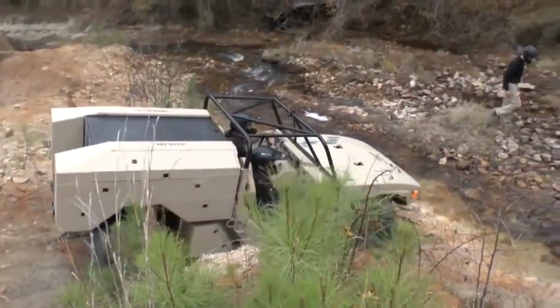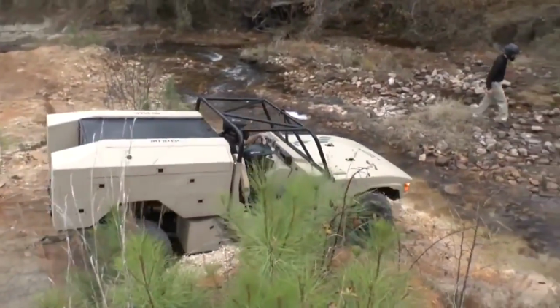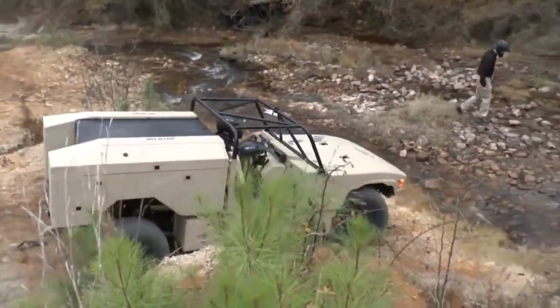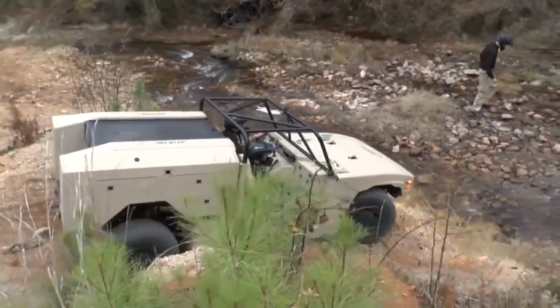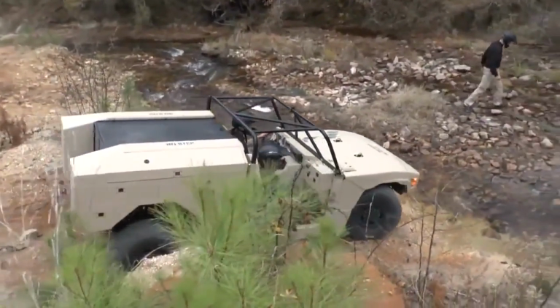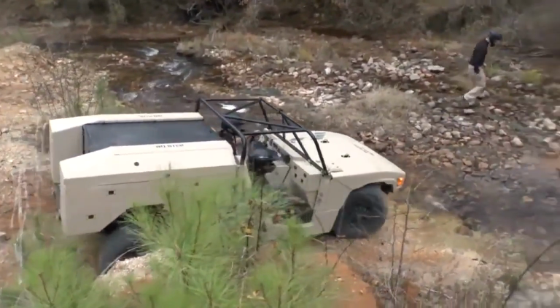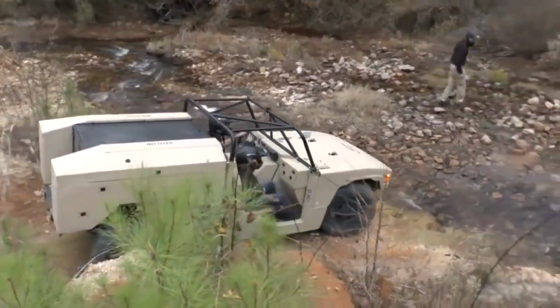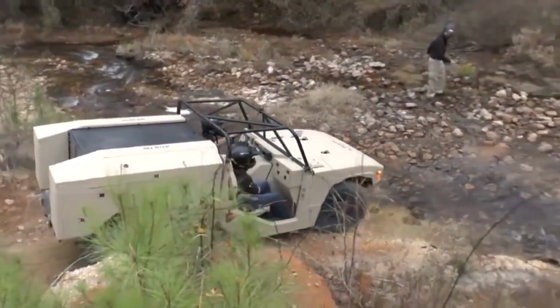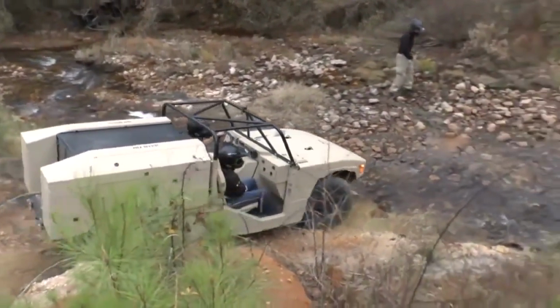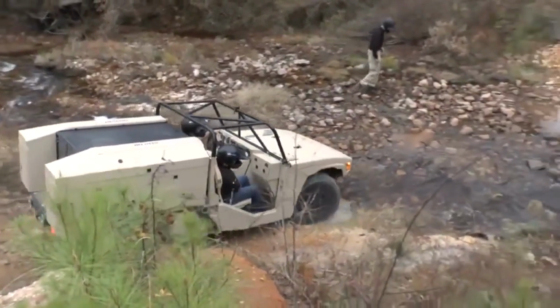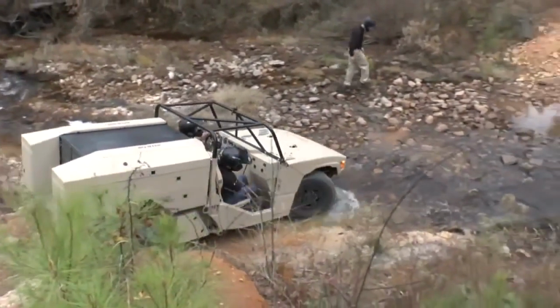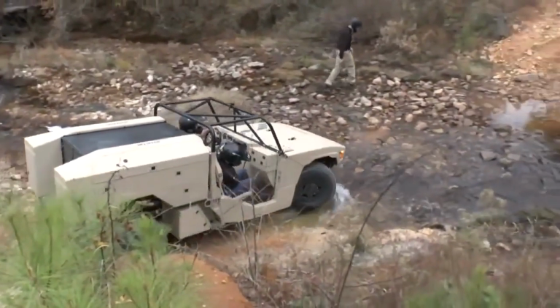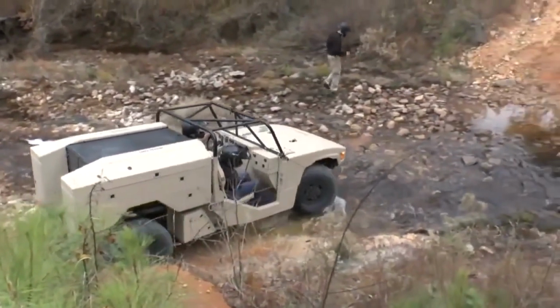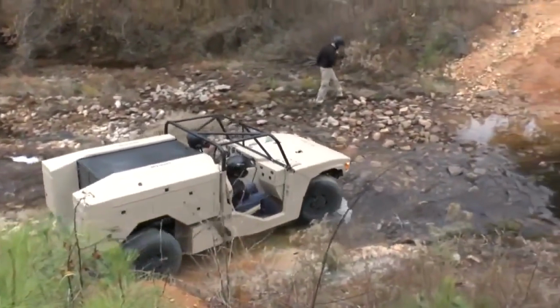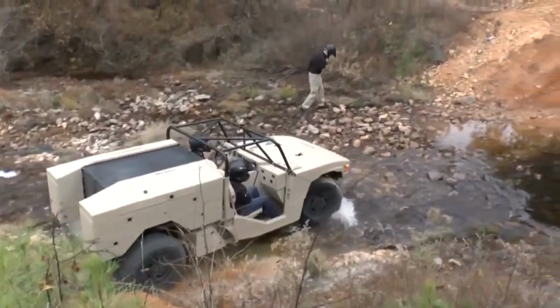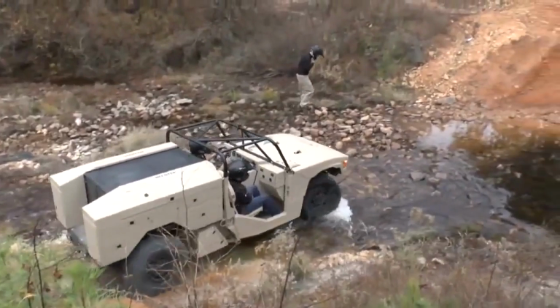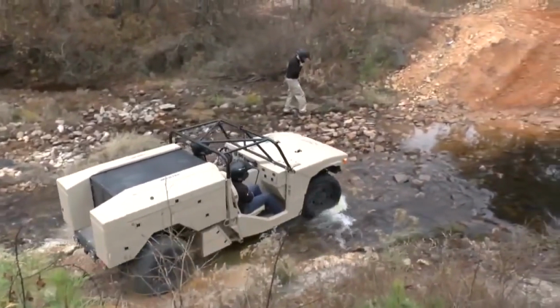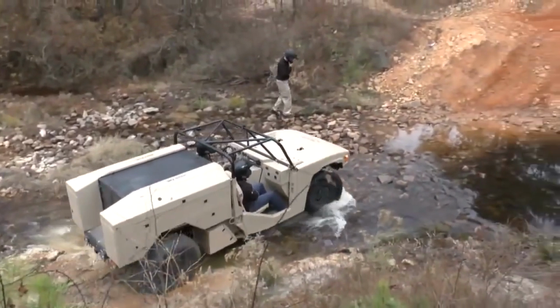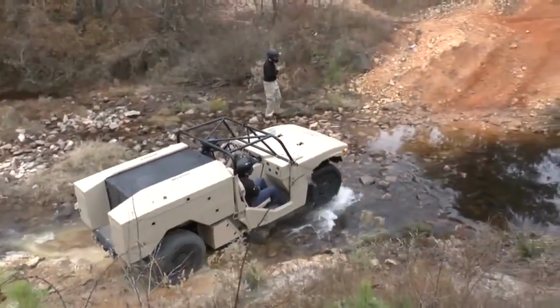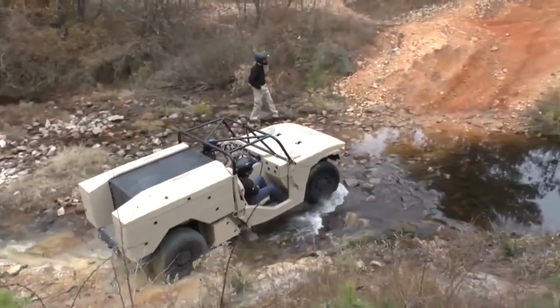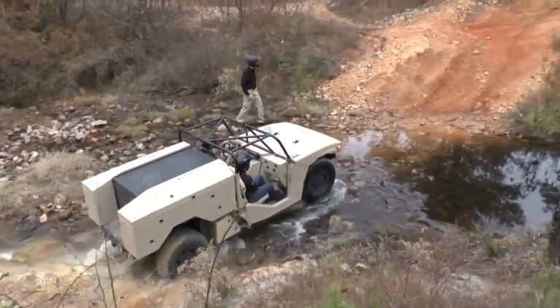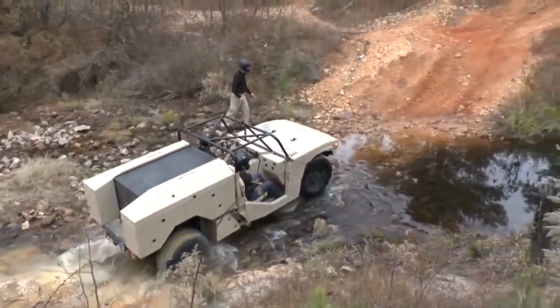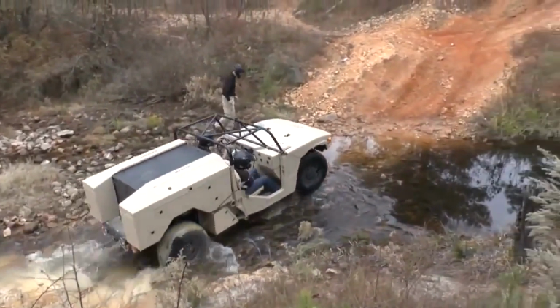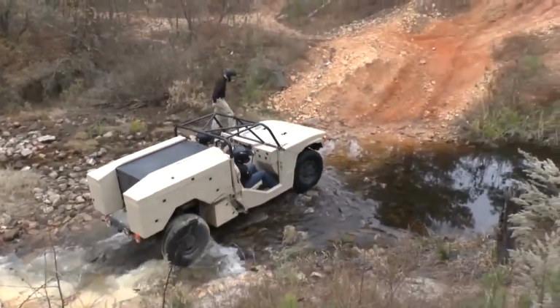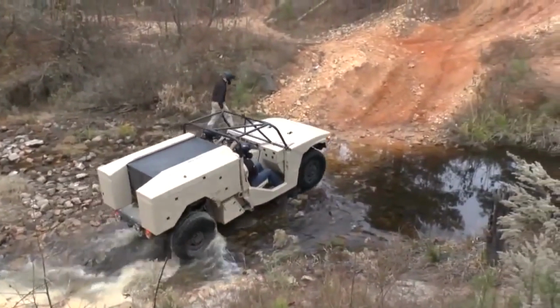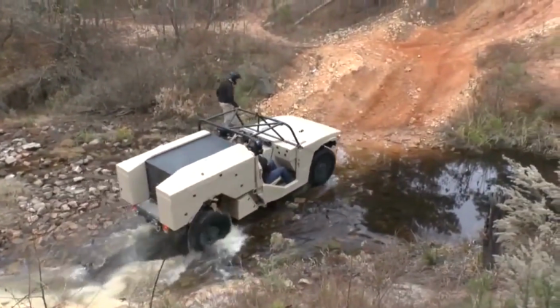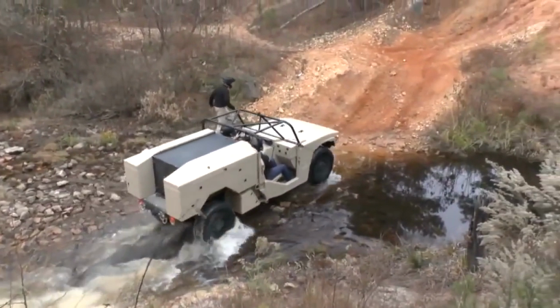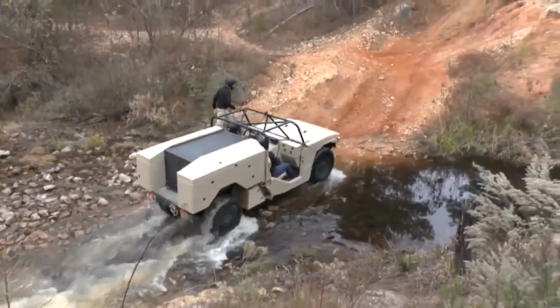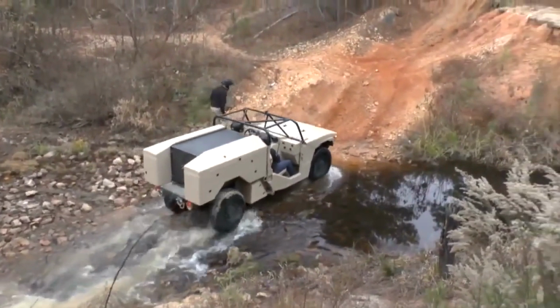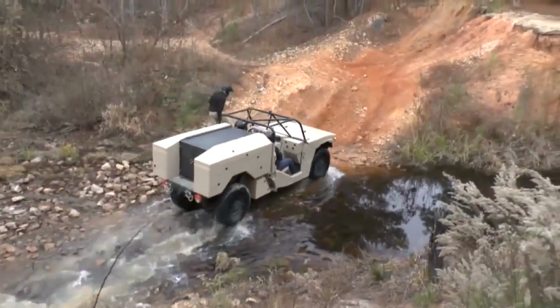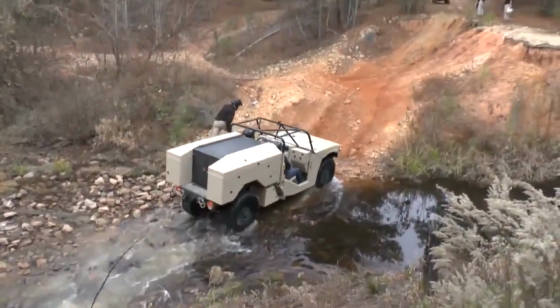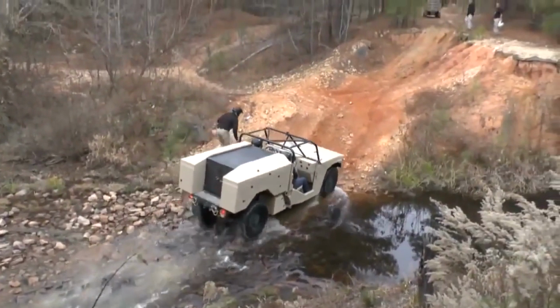The Phantom Badger has been thoroughly tested, going through, around, and over all obstacles on an off-road course at Fort Bragg in North Carolina.